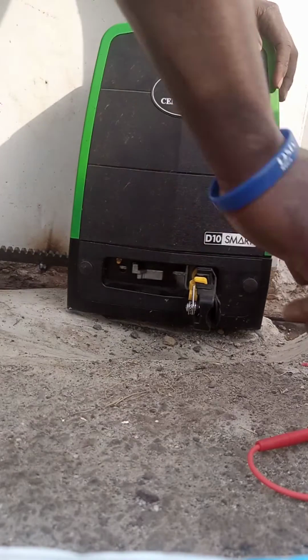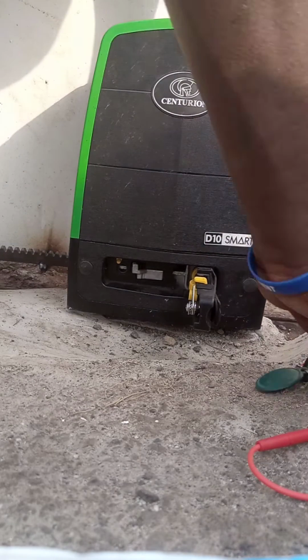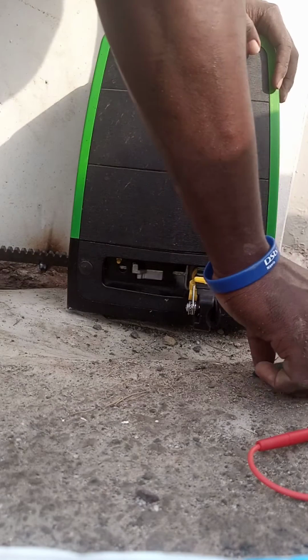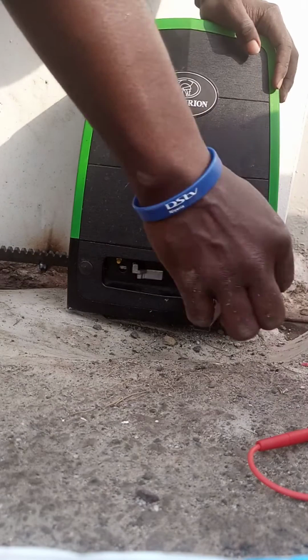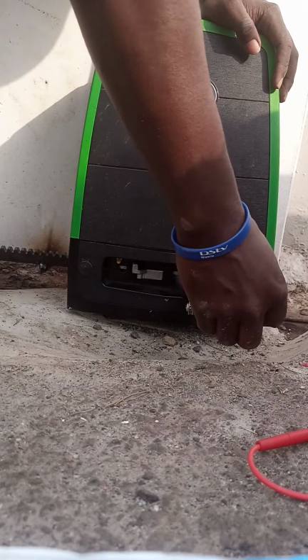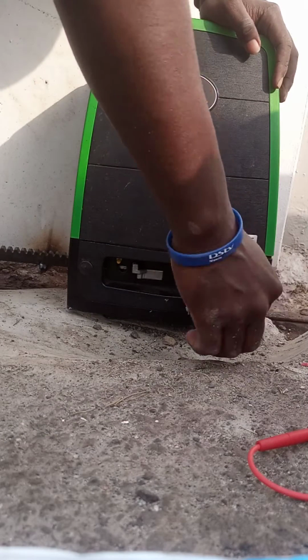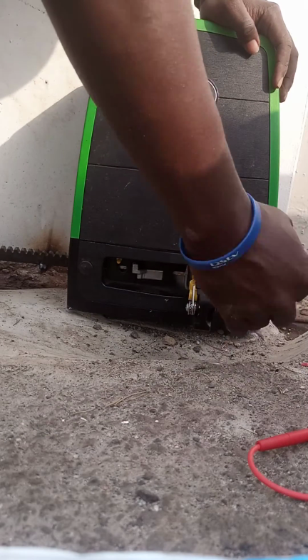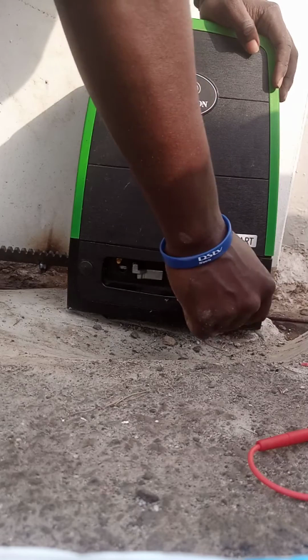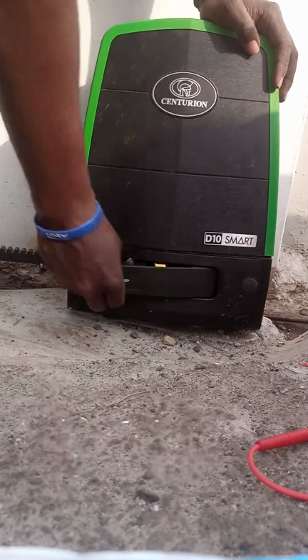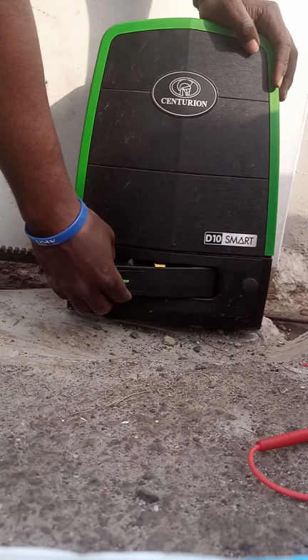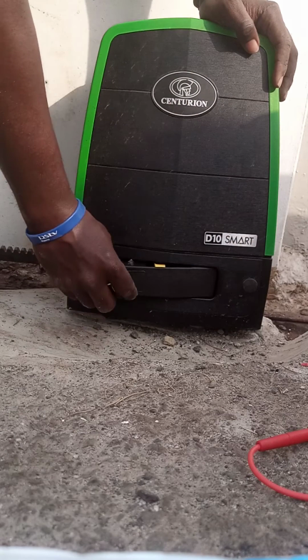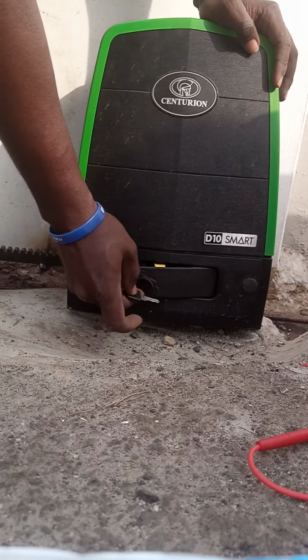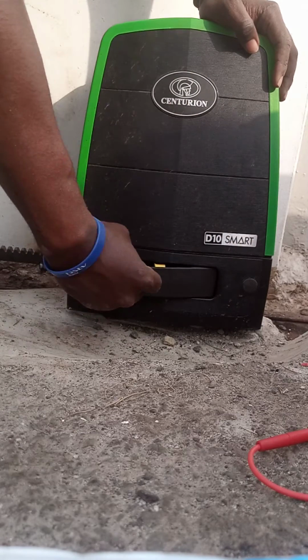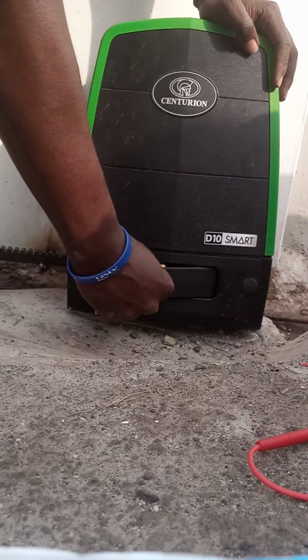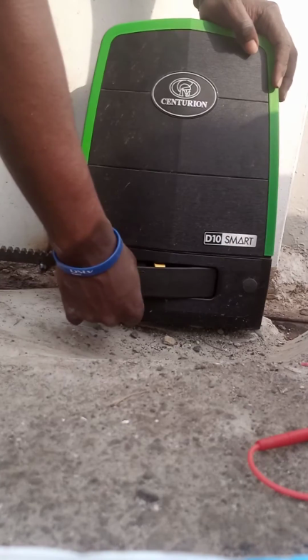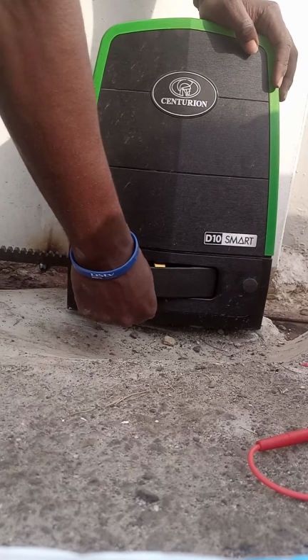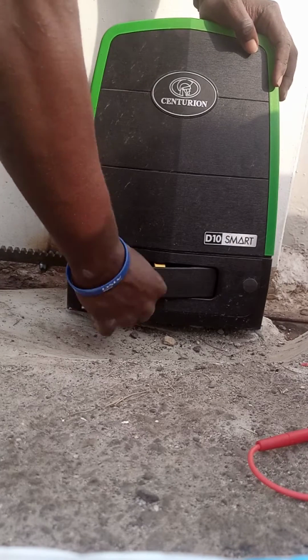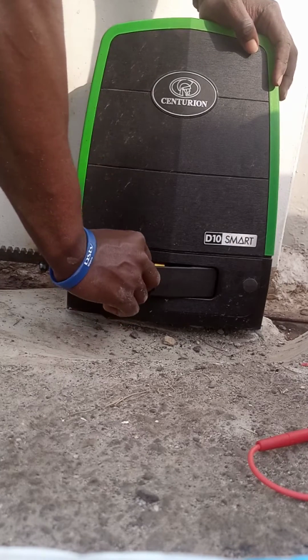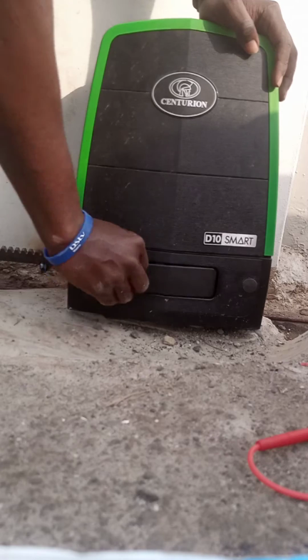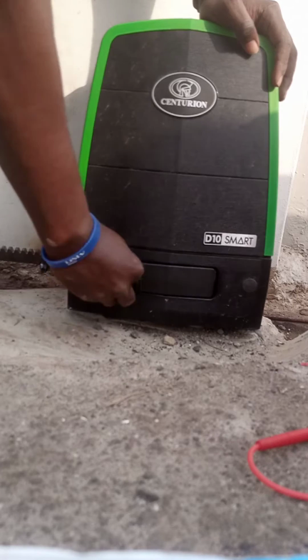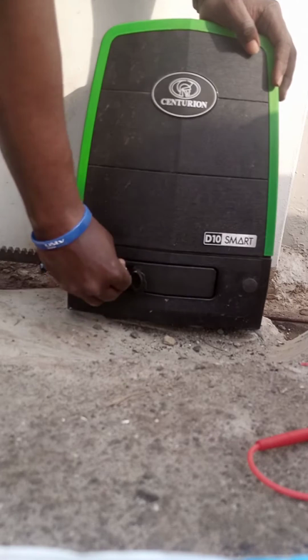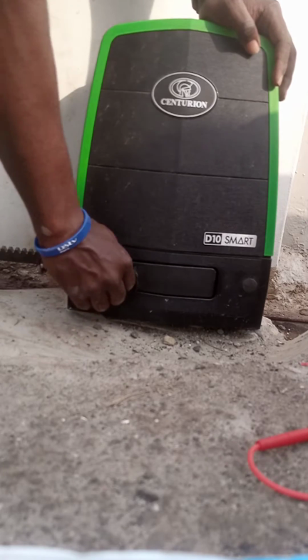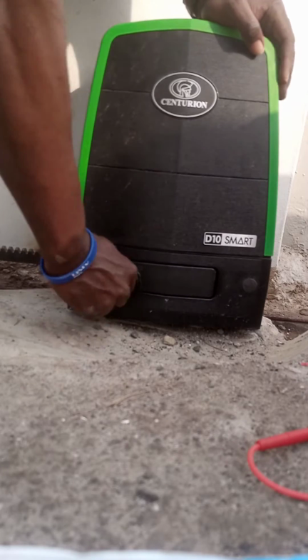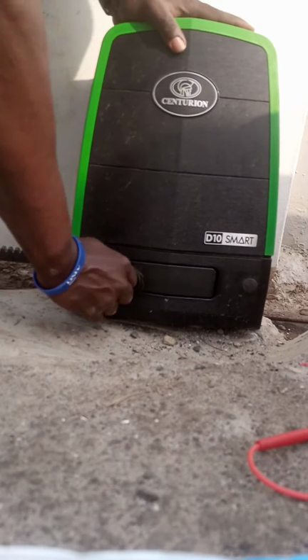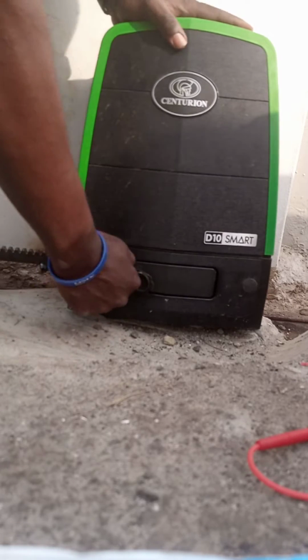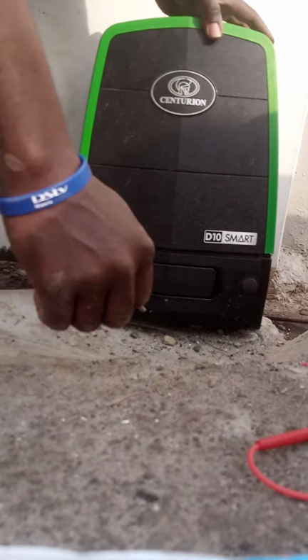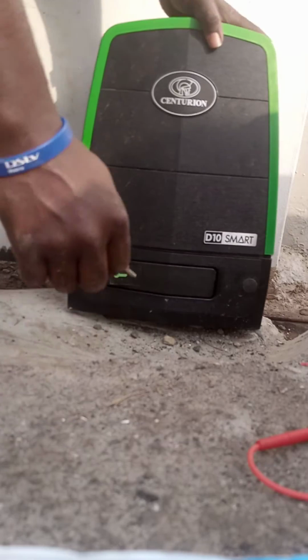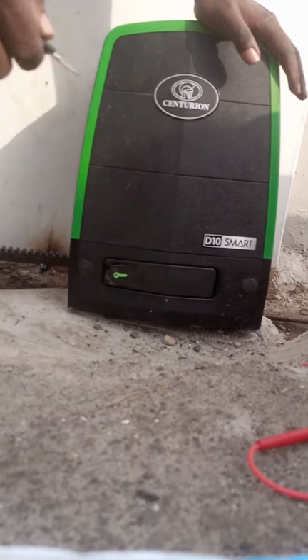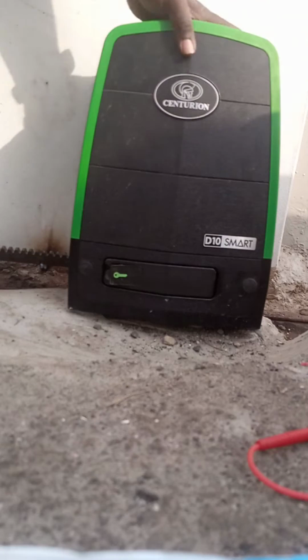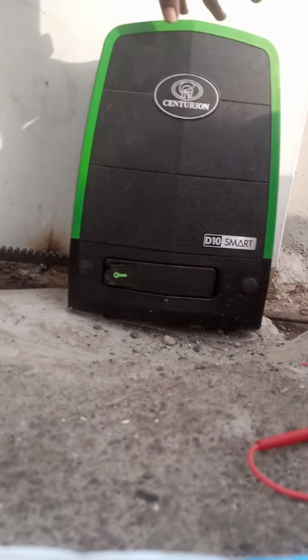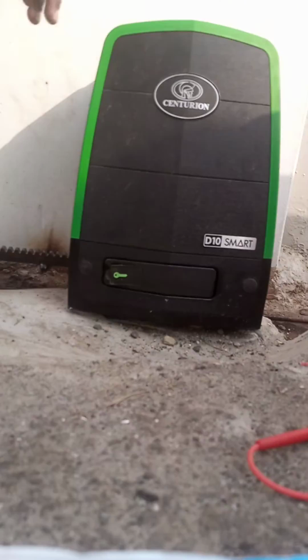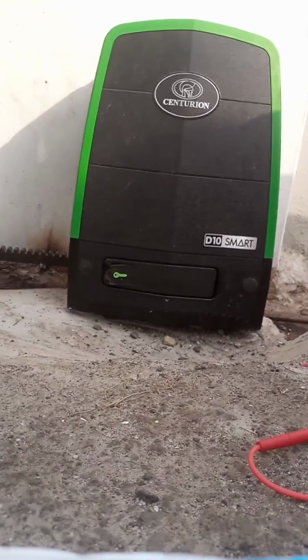Then I'll use the key — put the key here. It can't close like this; I'll need to use the key. First, put it to this side. After closing, key it back. Everything is well secured now.